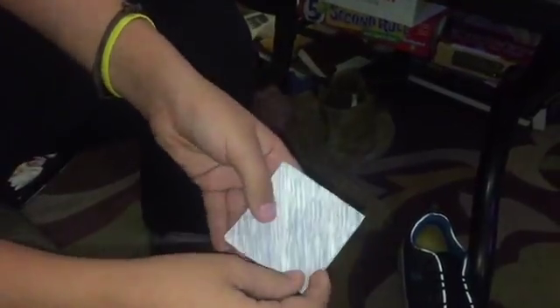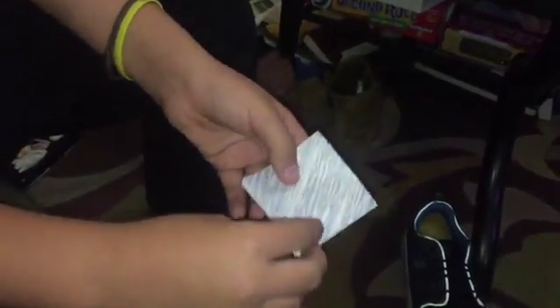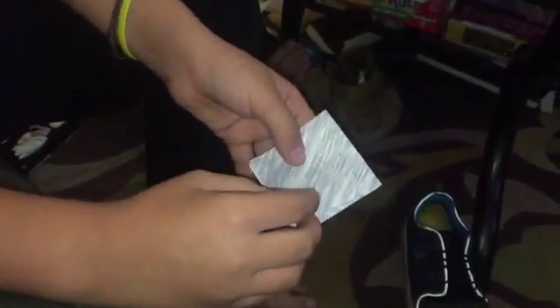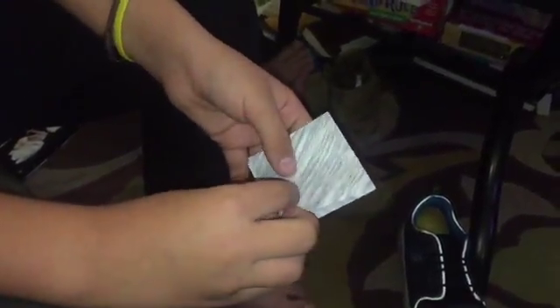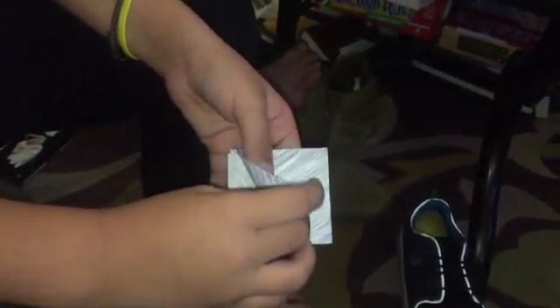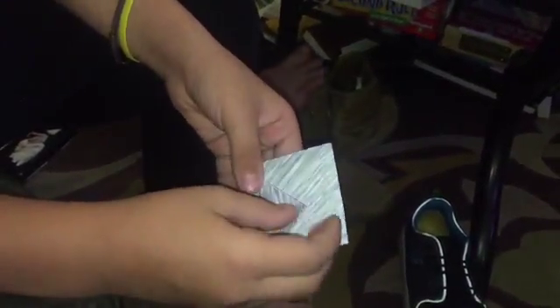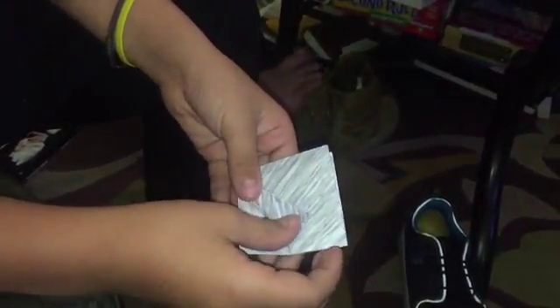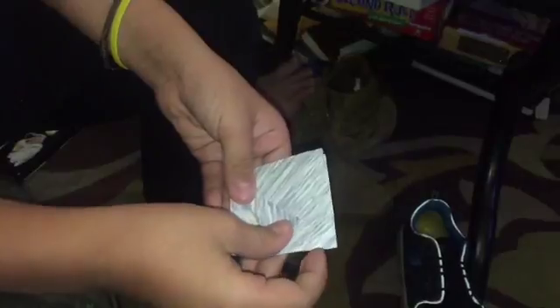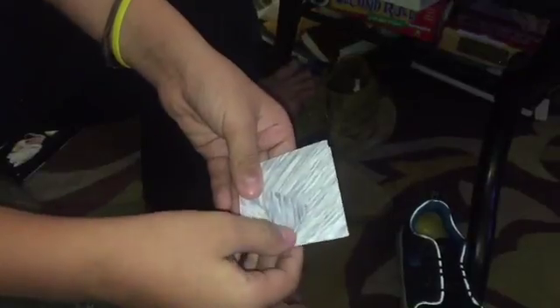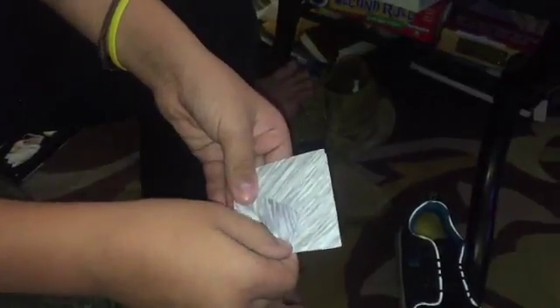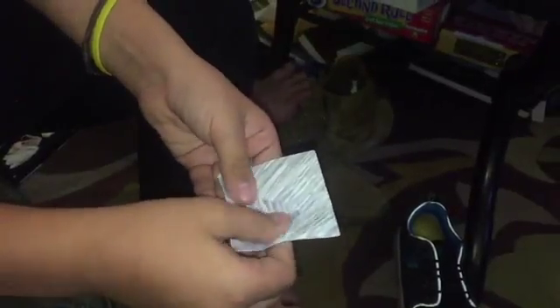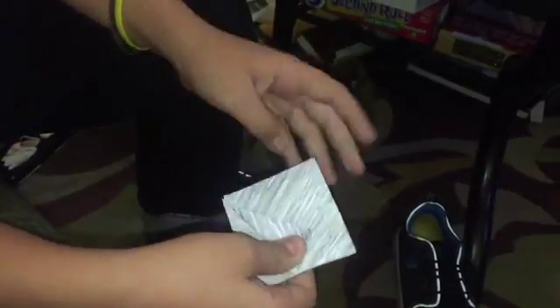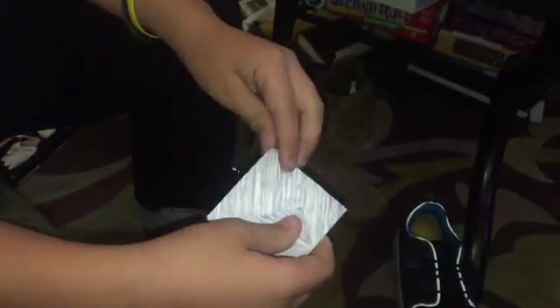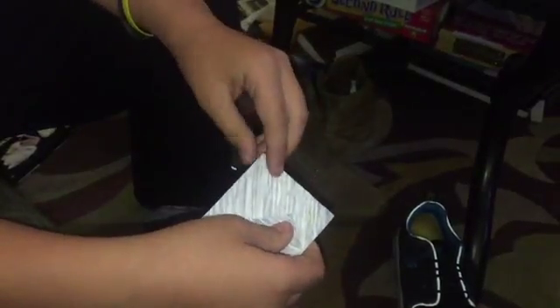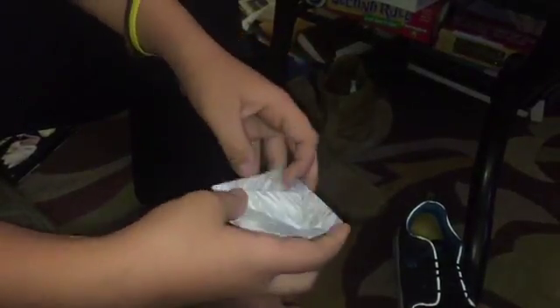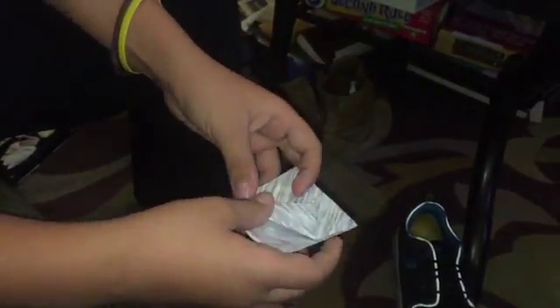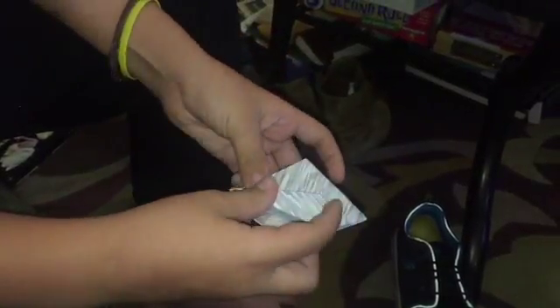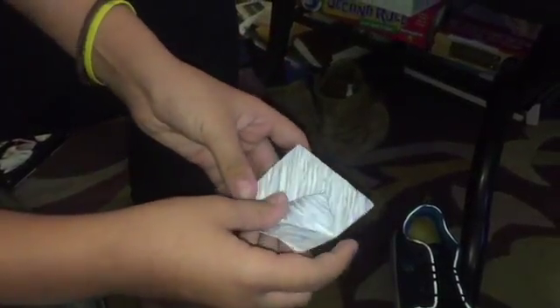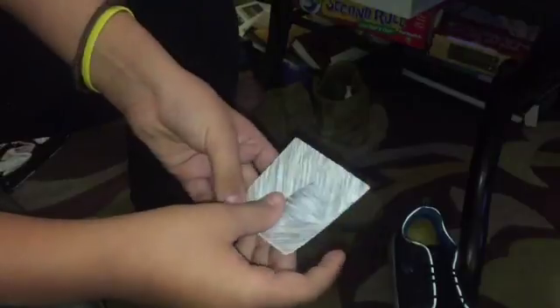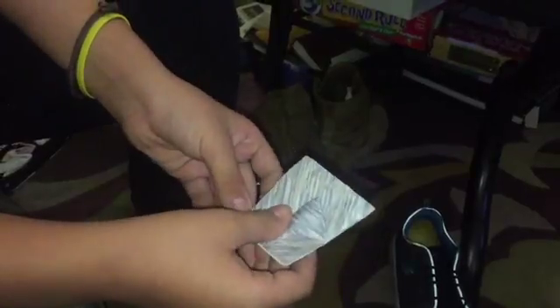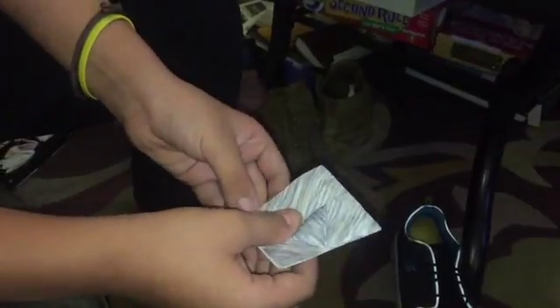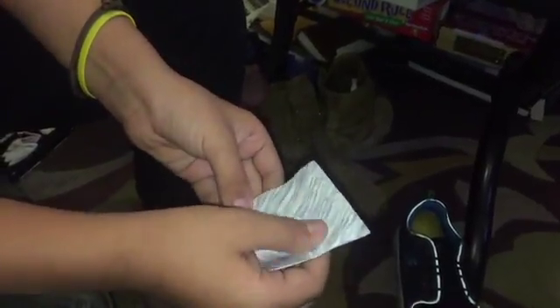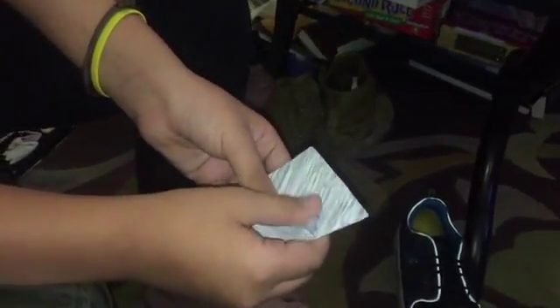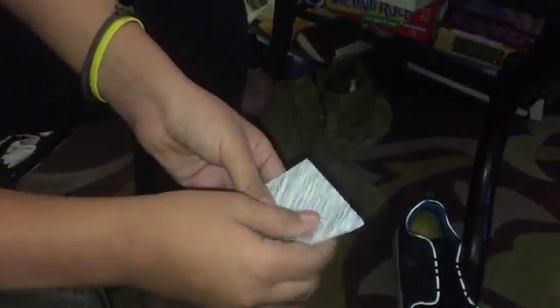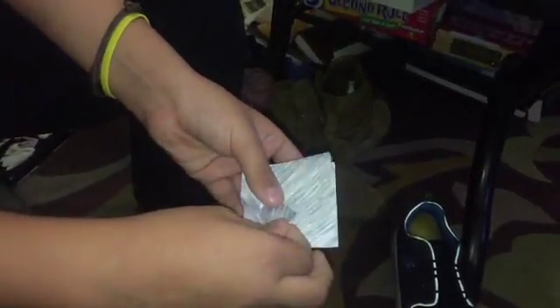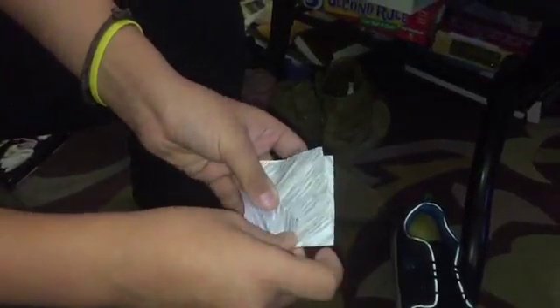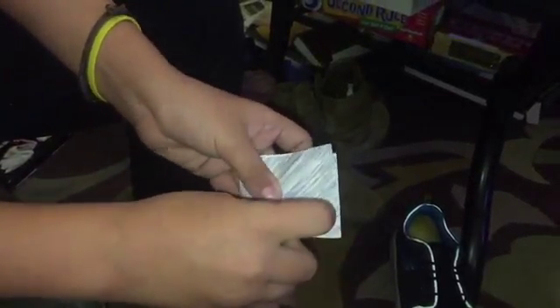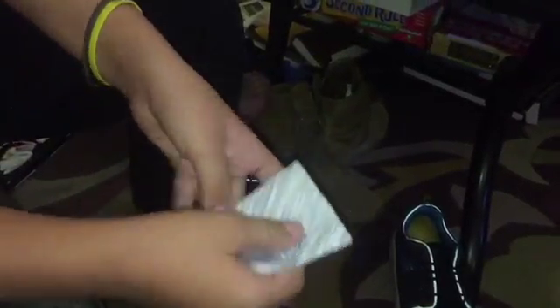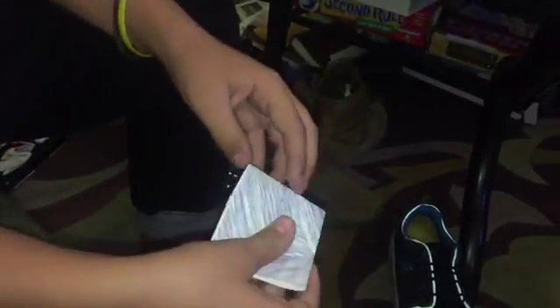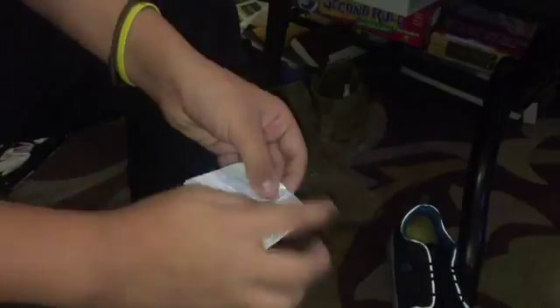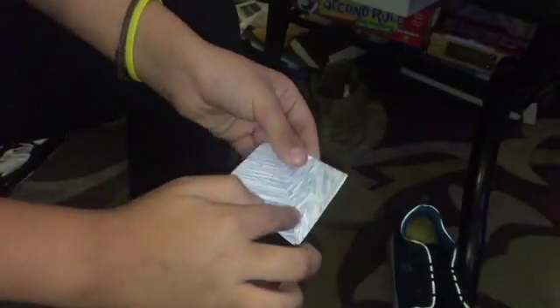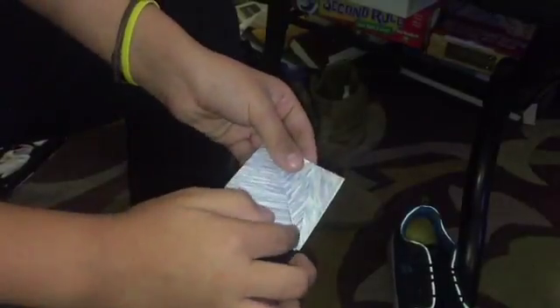Once you have this, you have a choice — I like to basically set up the paper for the next fold, and you're going to do that for all four sides.